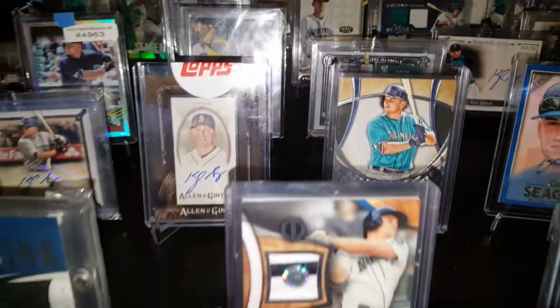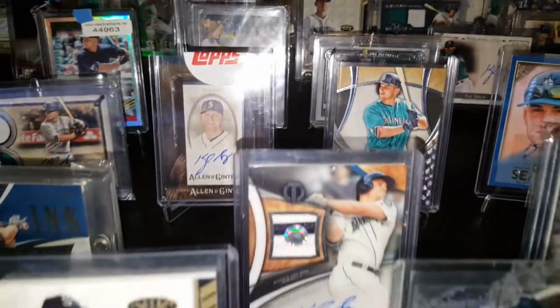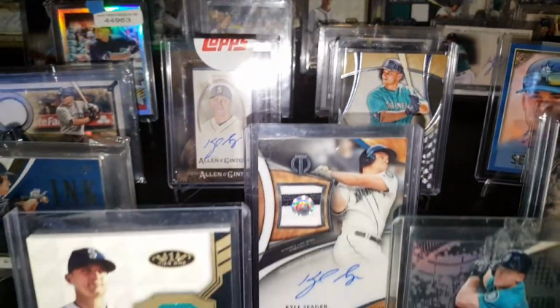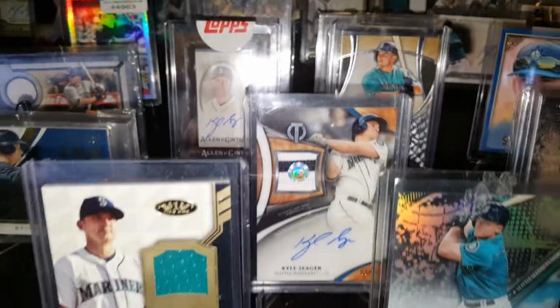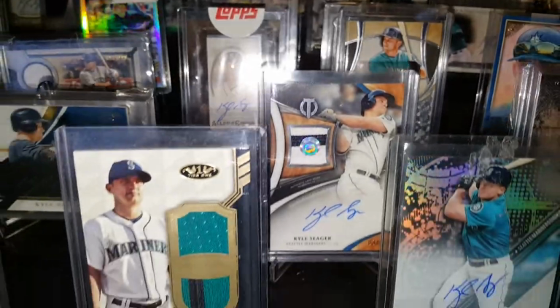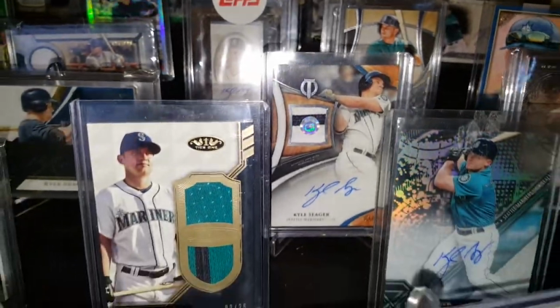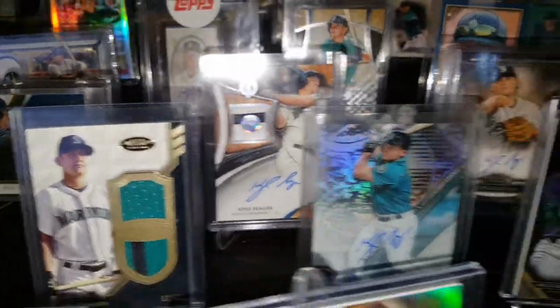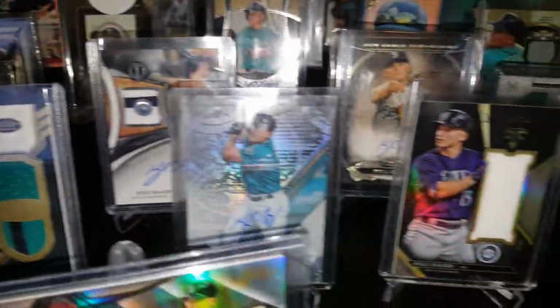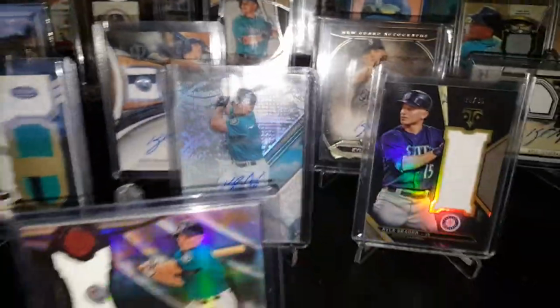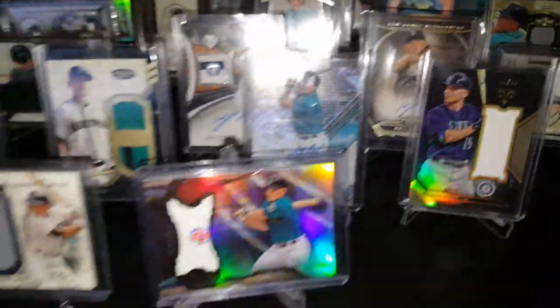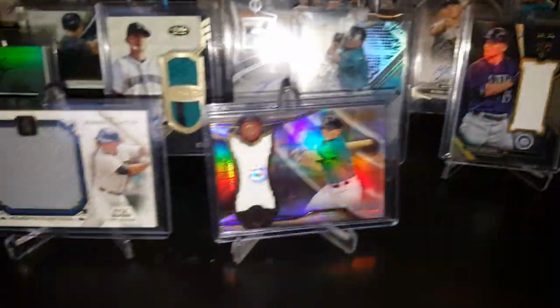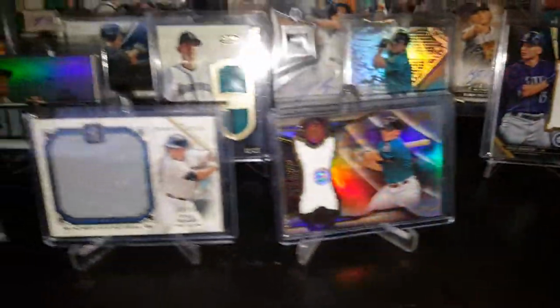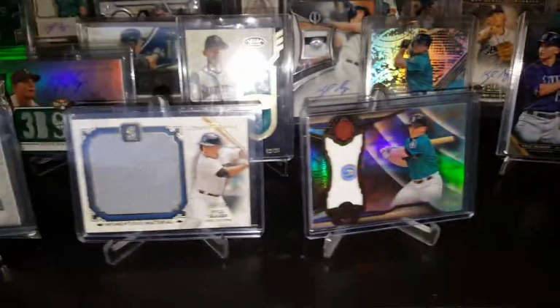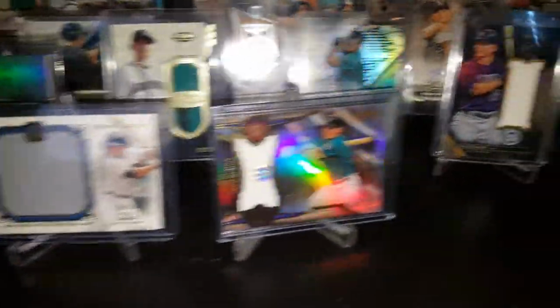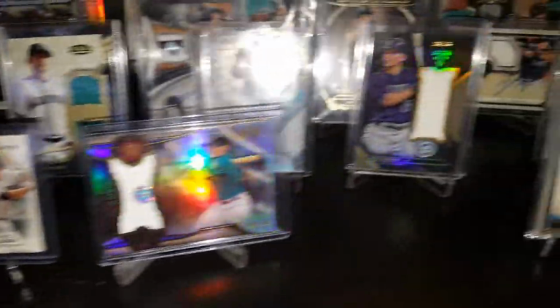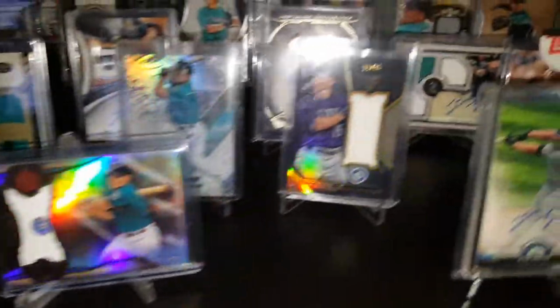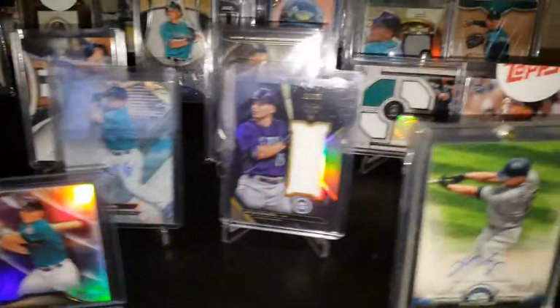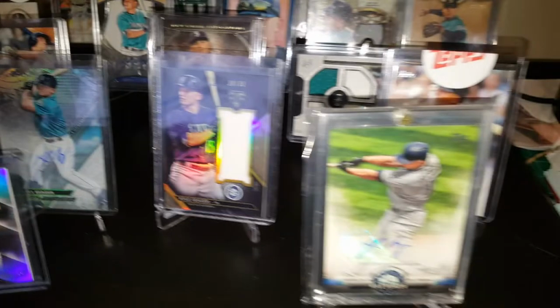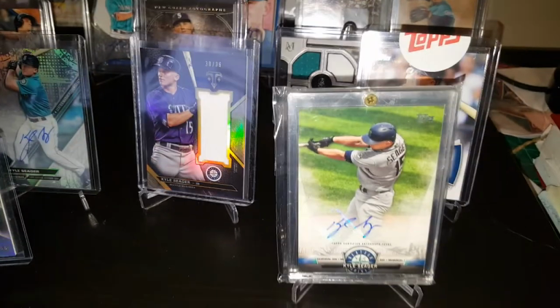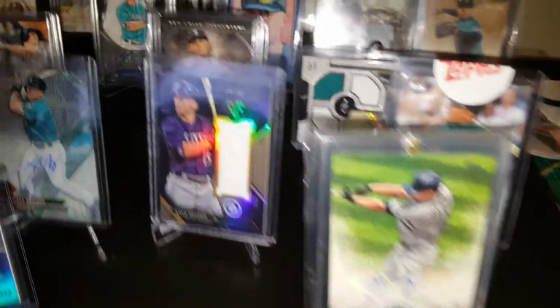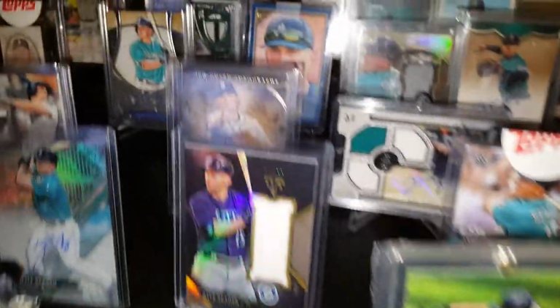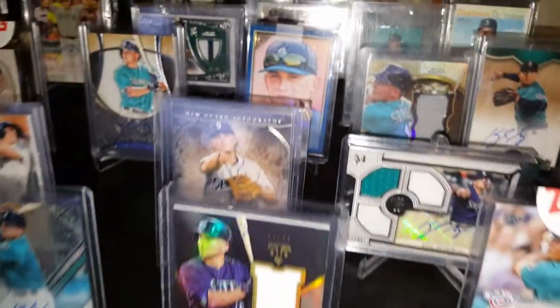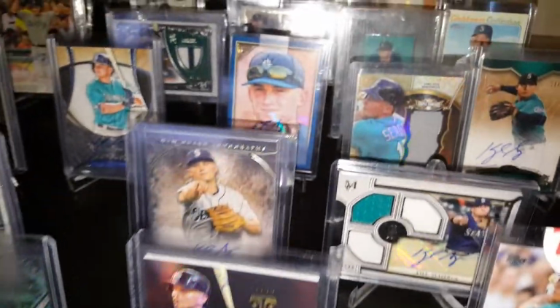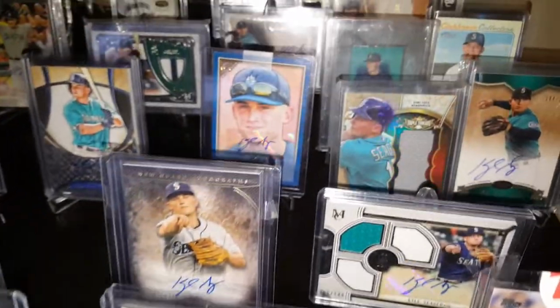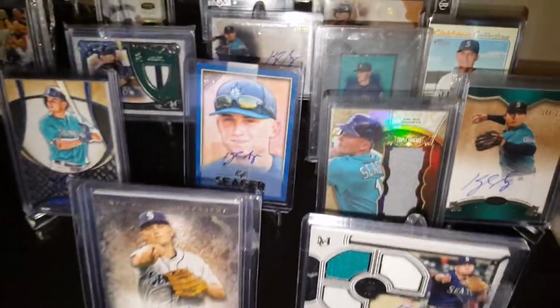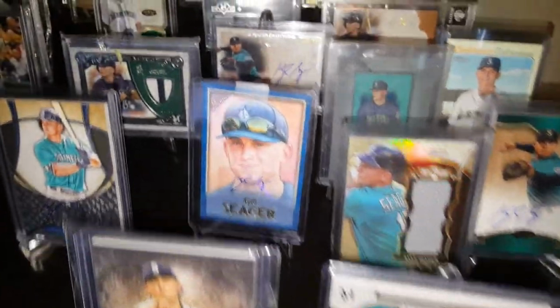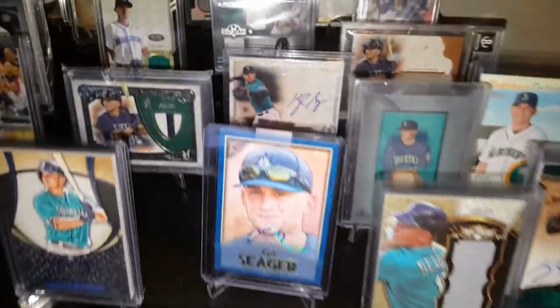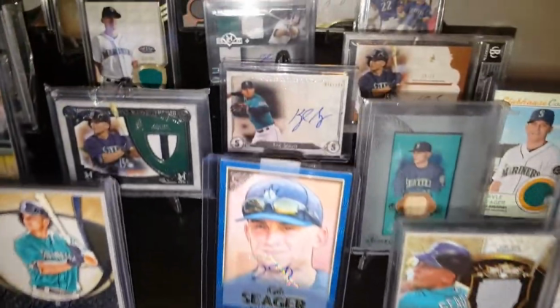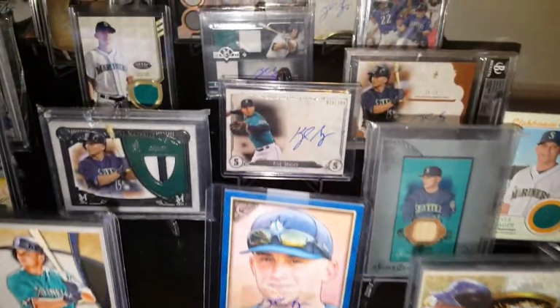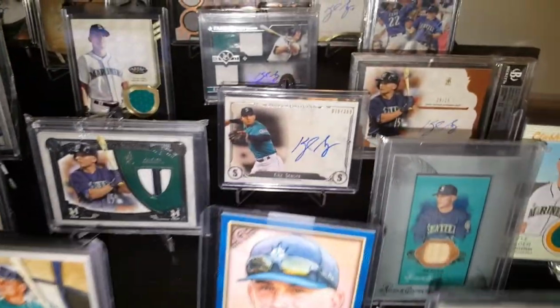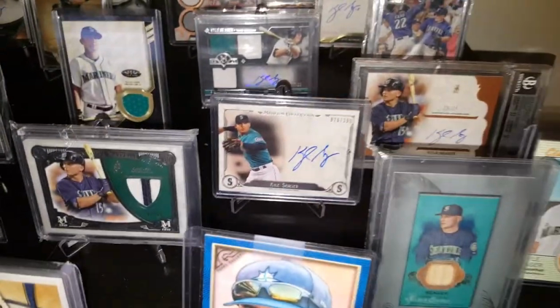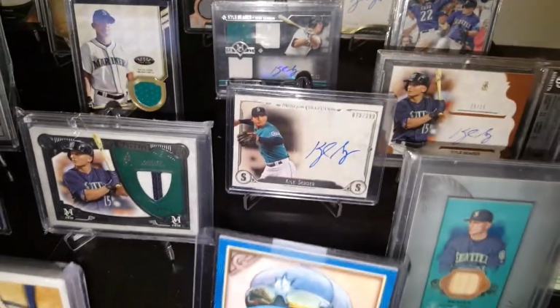Alan Ginner, Five Star, Tribute Tech, Jumbo Swatches, Triples, Quads, Framed cards. Real cool stuff.